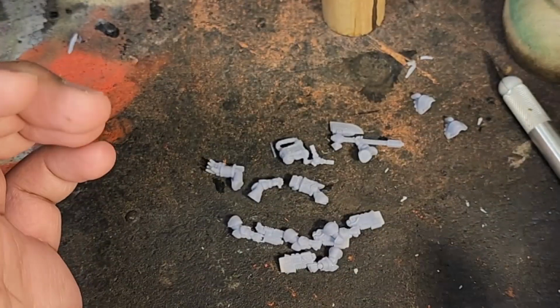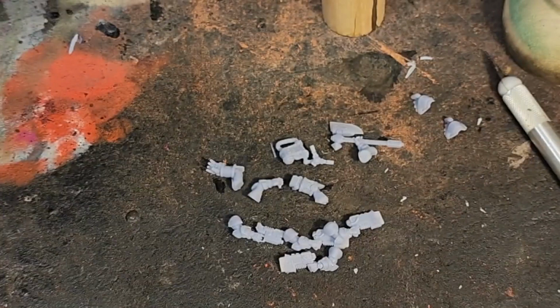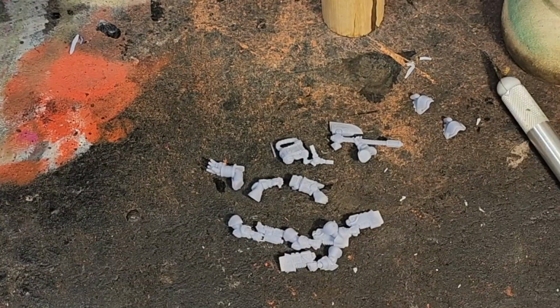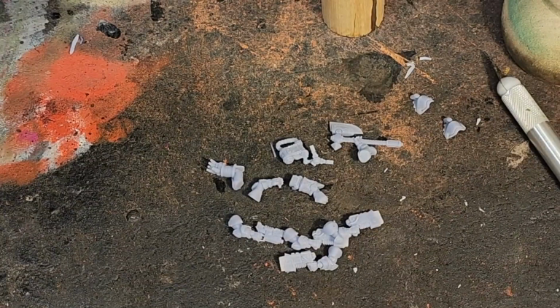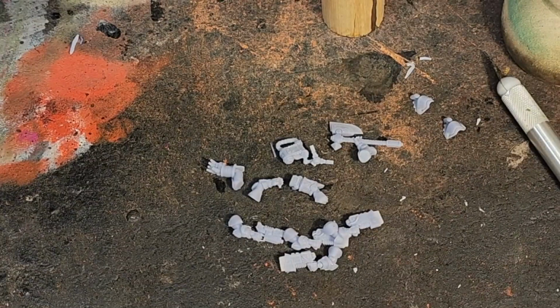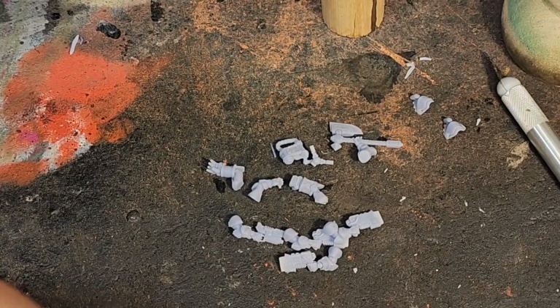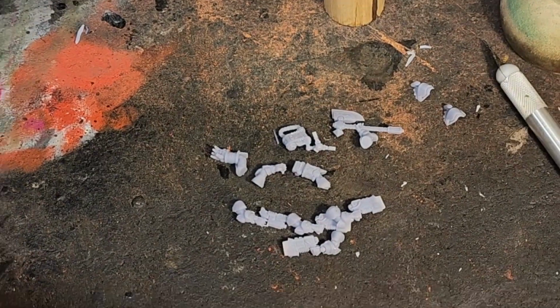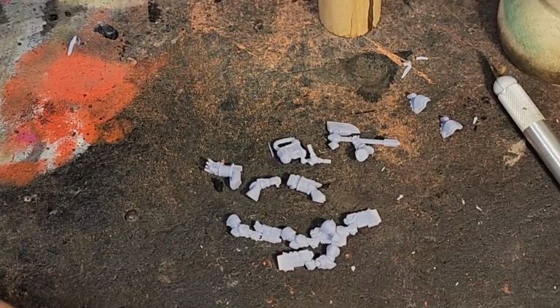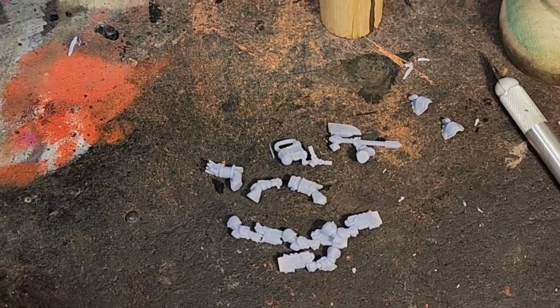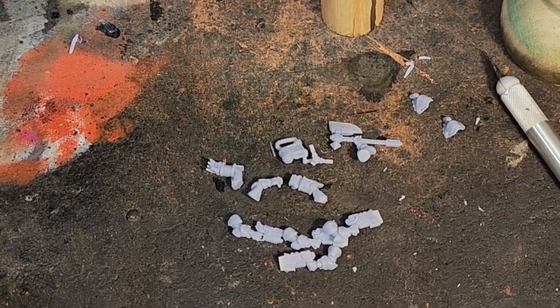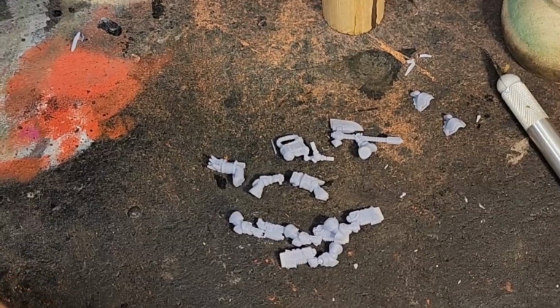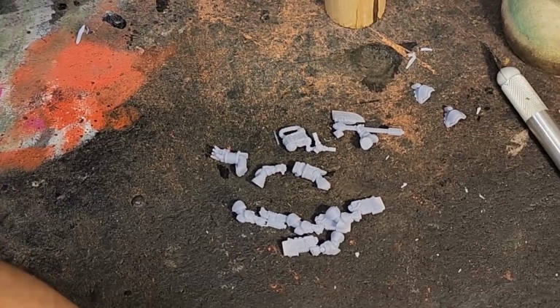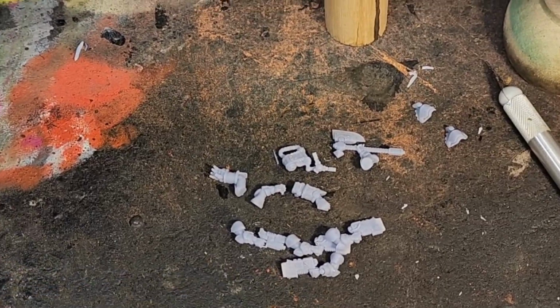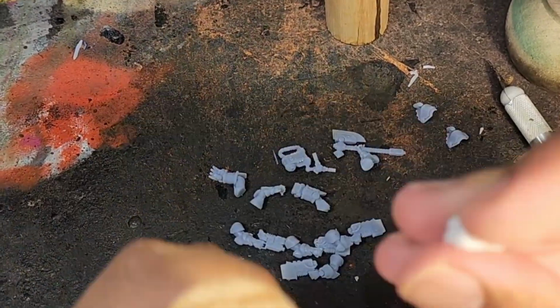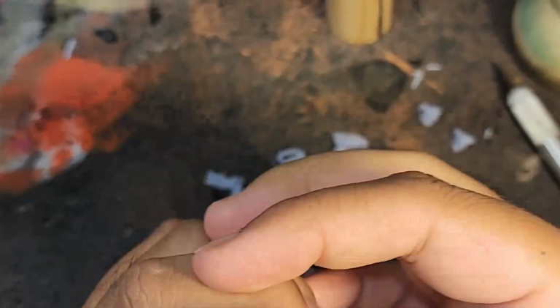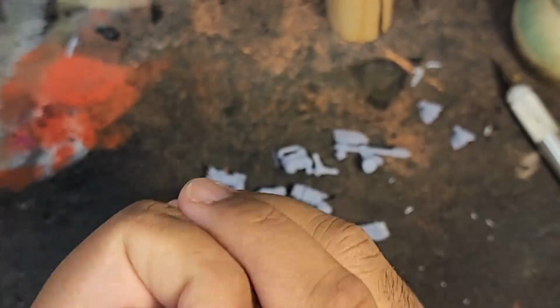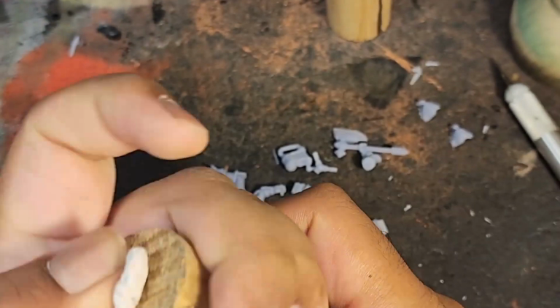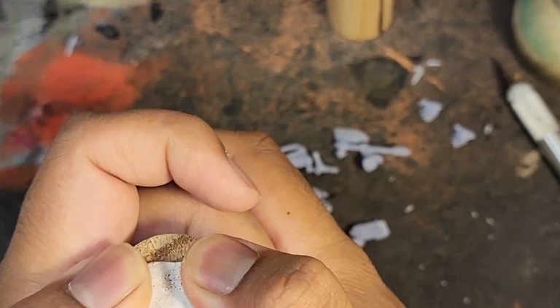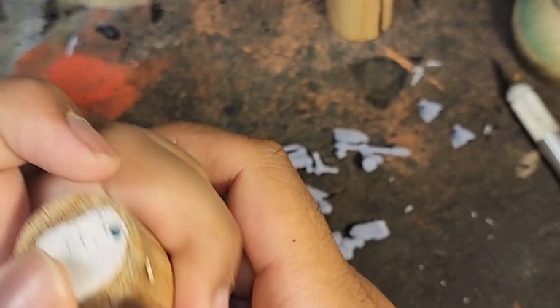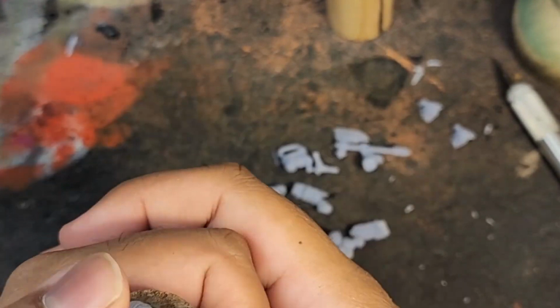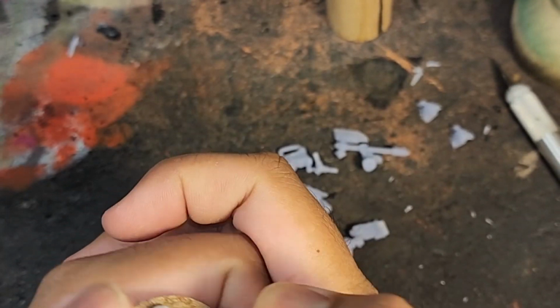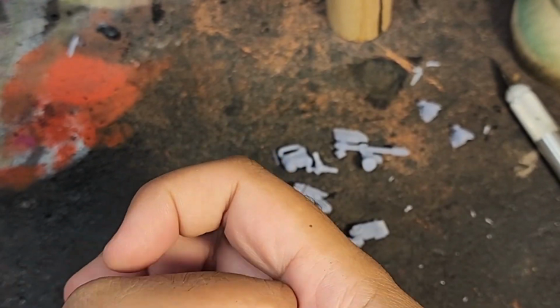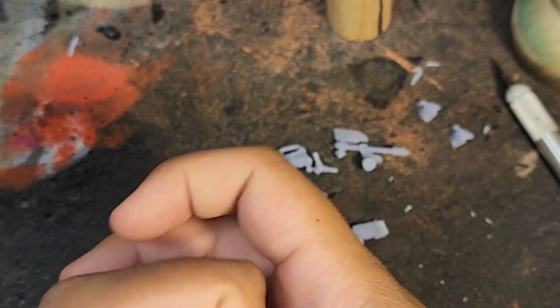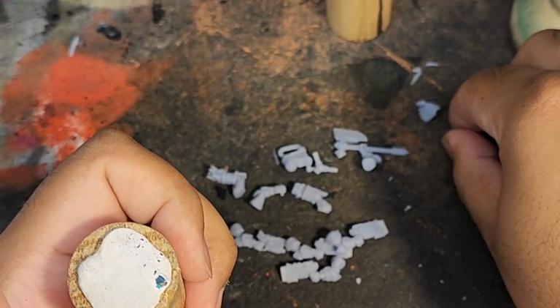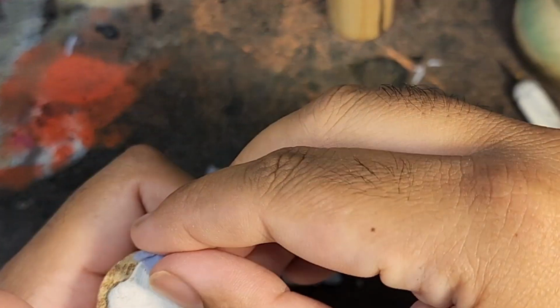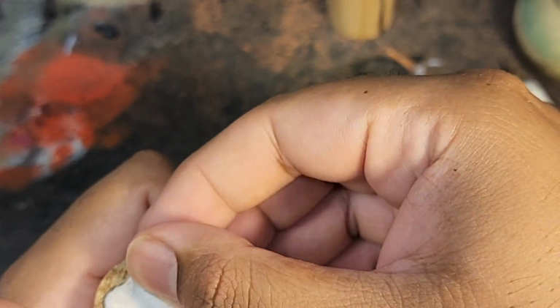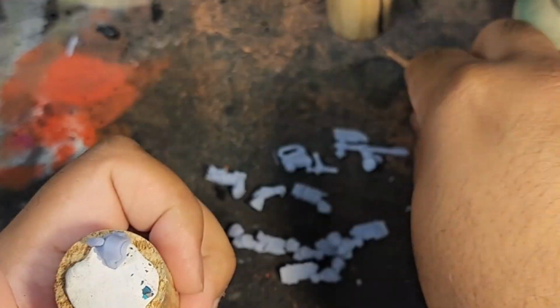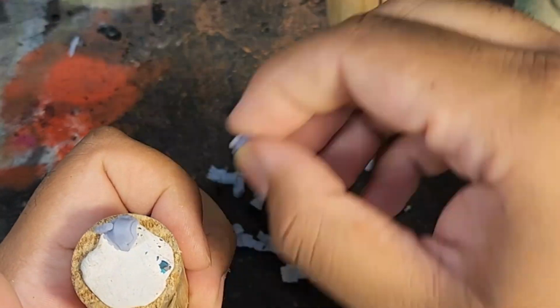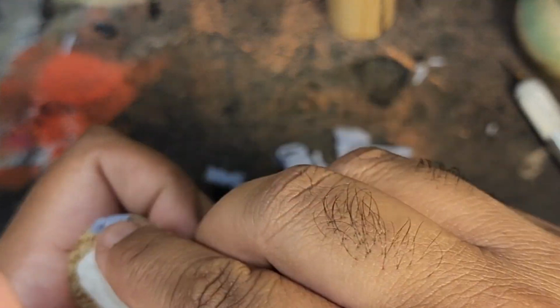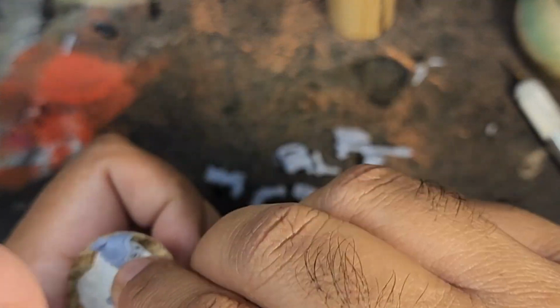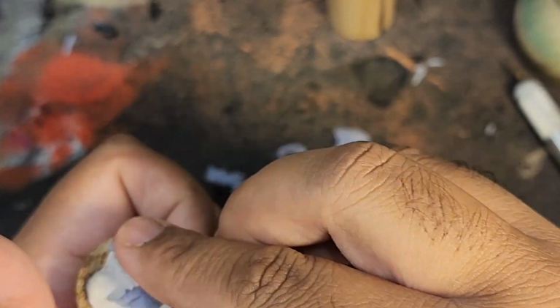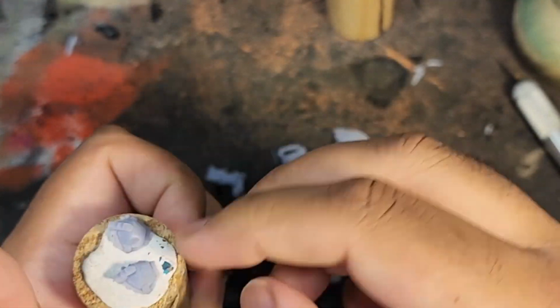The orc on the base comes fully assembled. I didn't realize how awesome the facial expression the orc has — it has the look of fear and pain, which was captured perfectly.